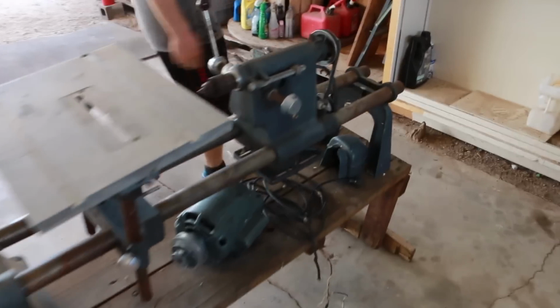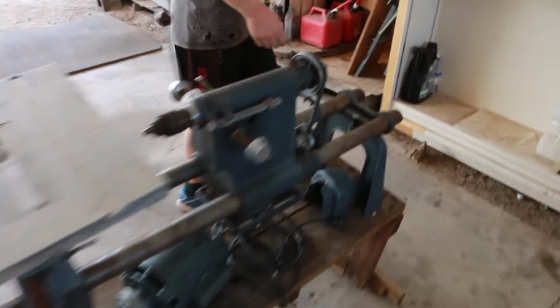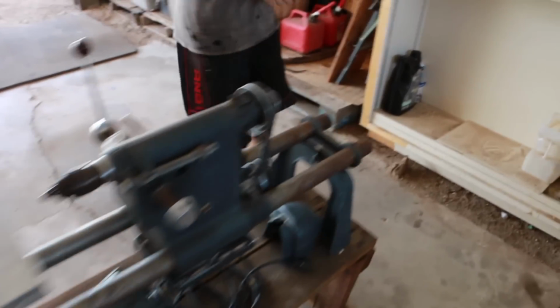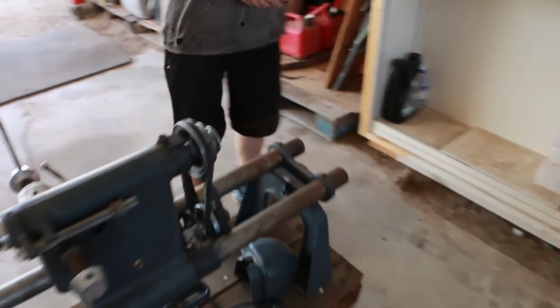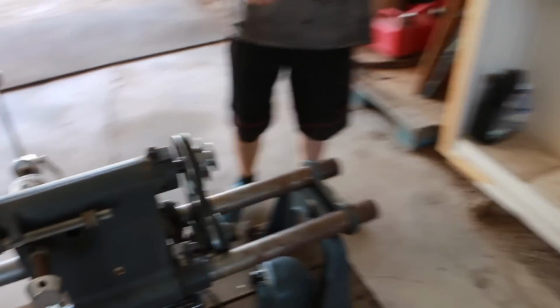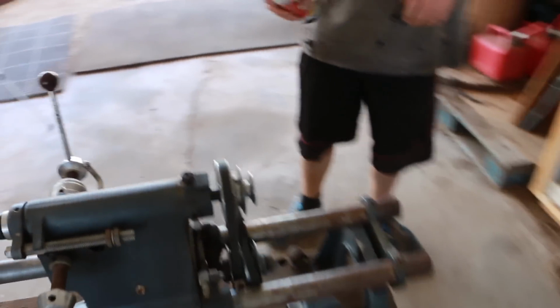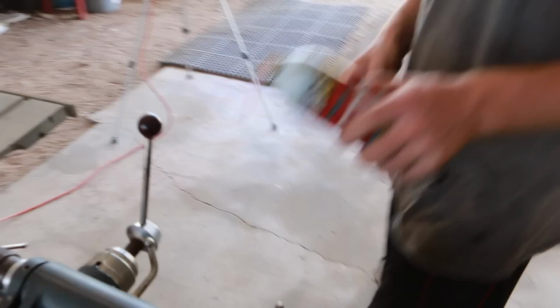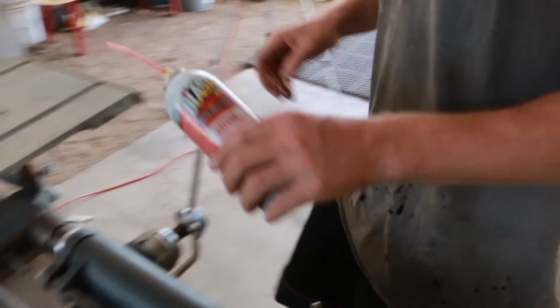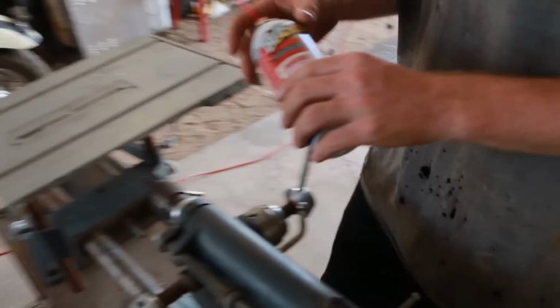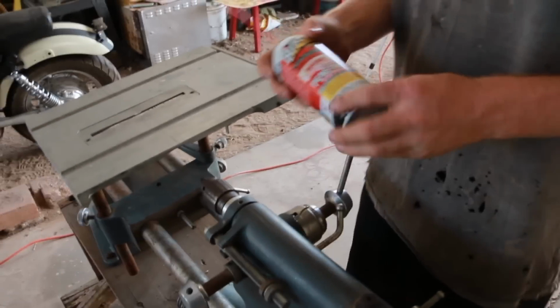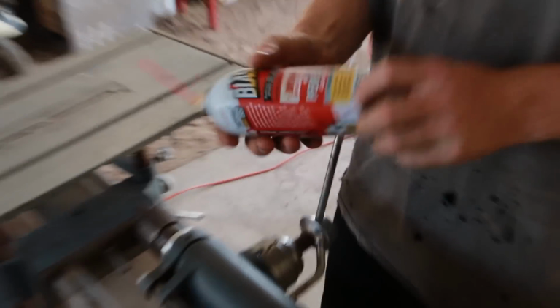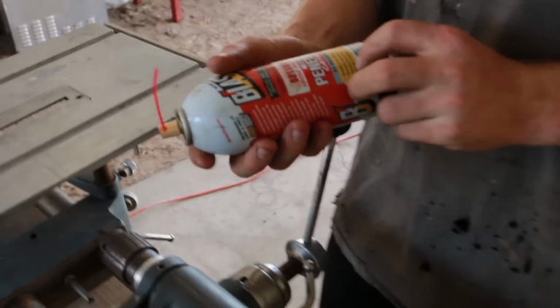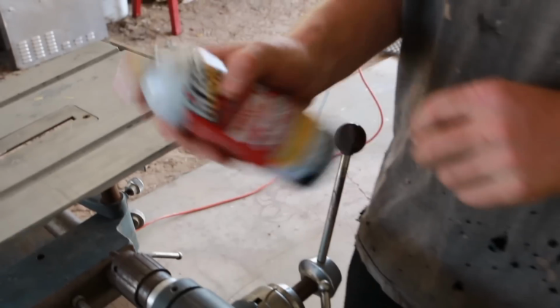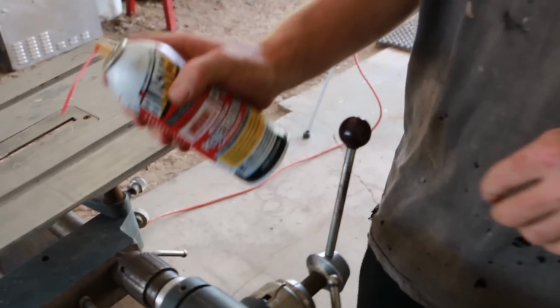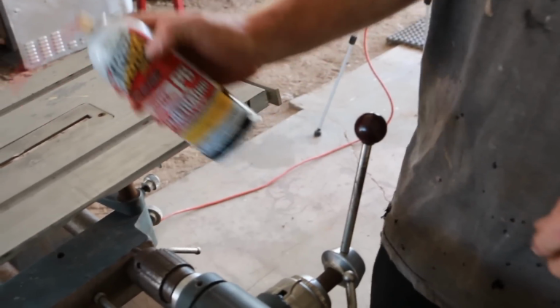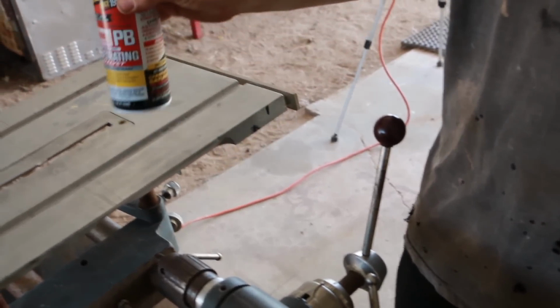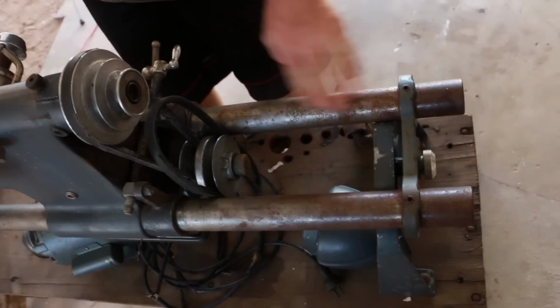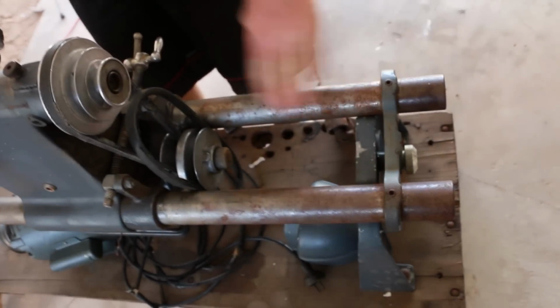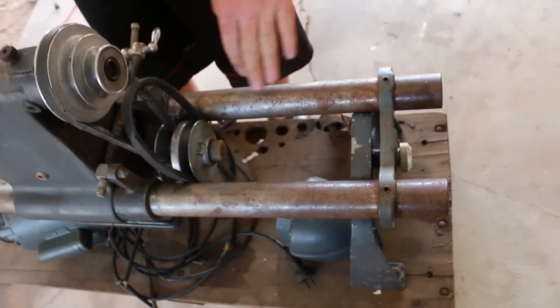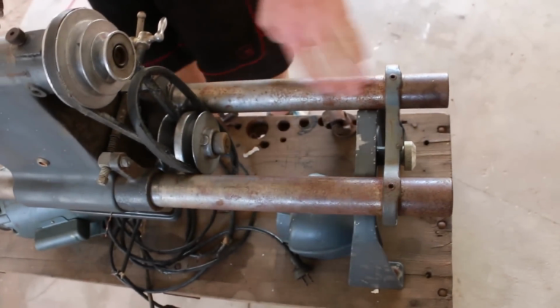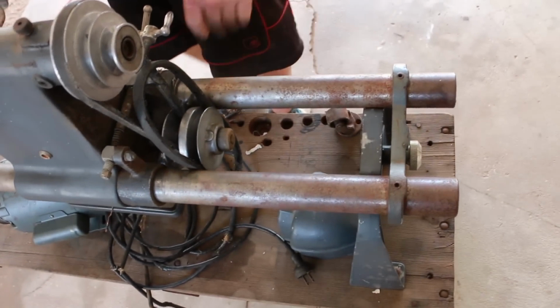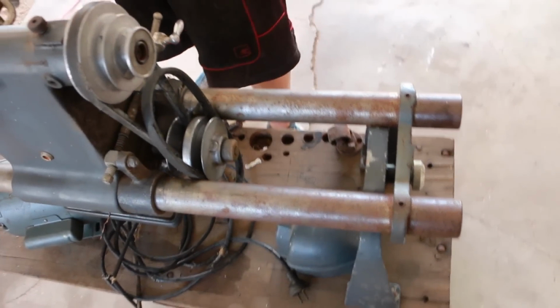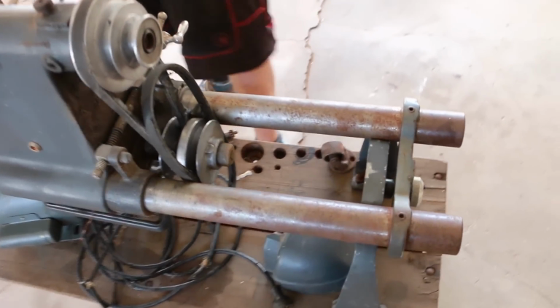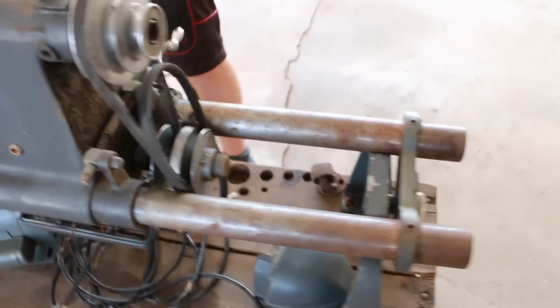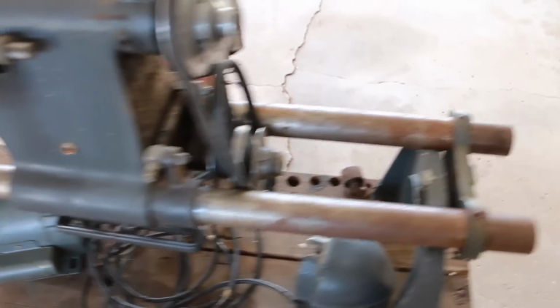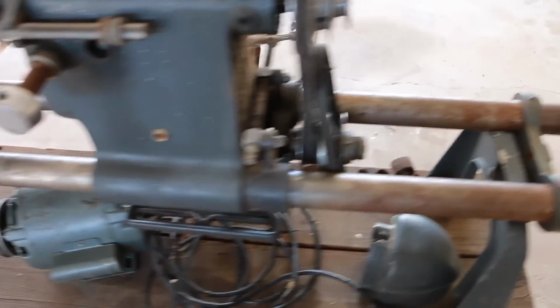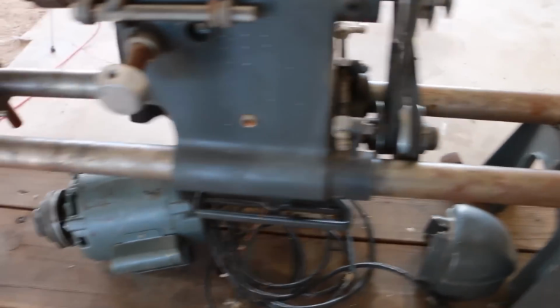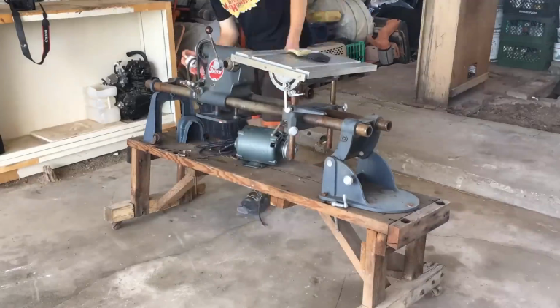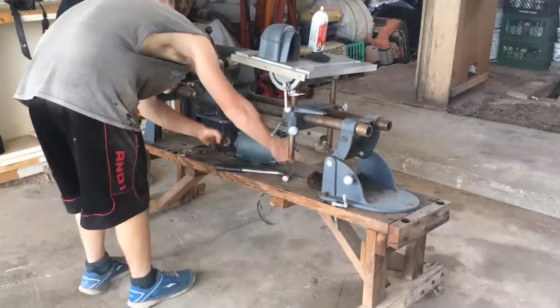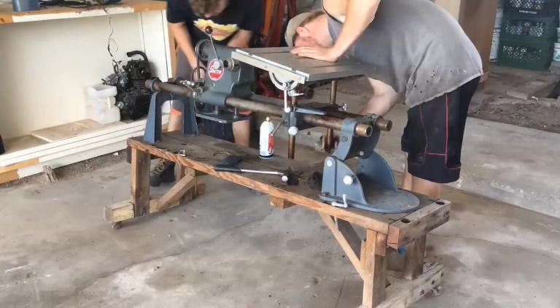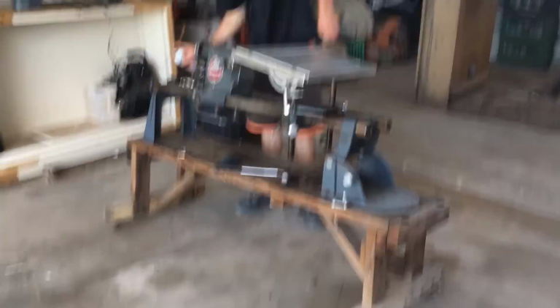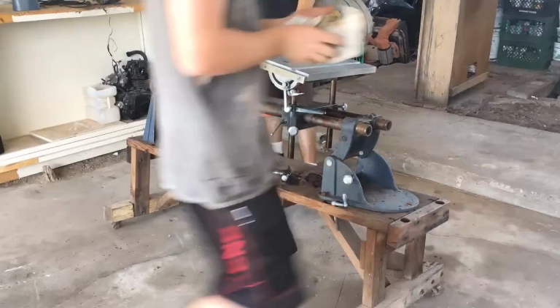What are we going to use to unseize this? Some PB Blaster to break loose some of this rust, and maybe a Scotch-Brite pad to scrub a little bit more of that off.